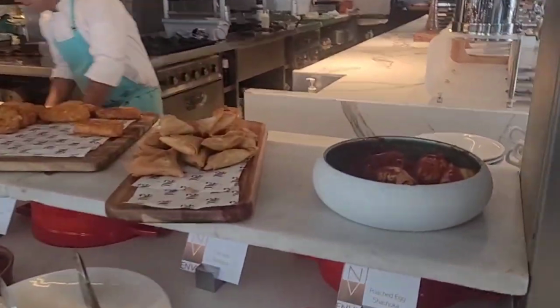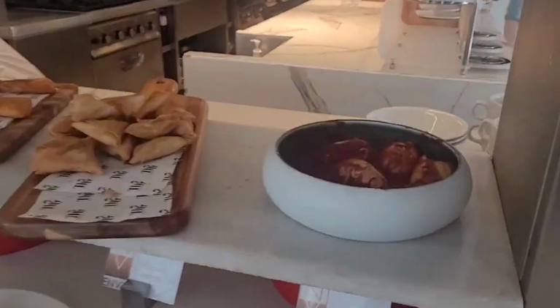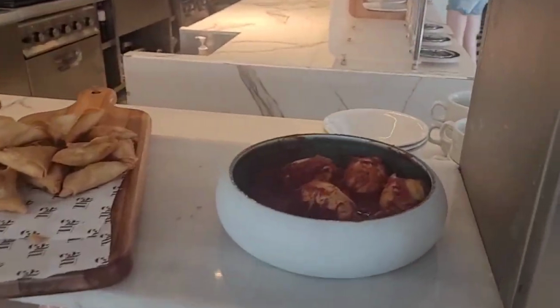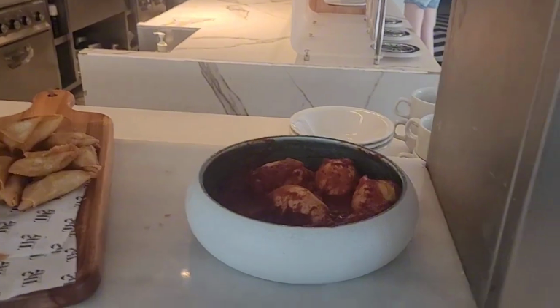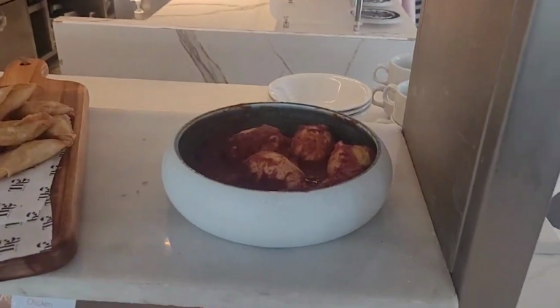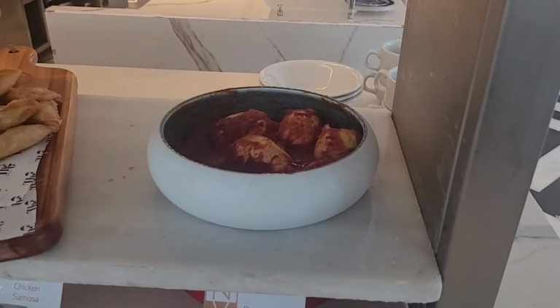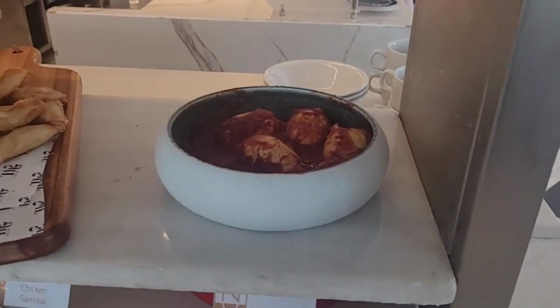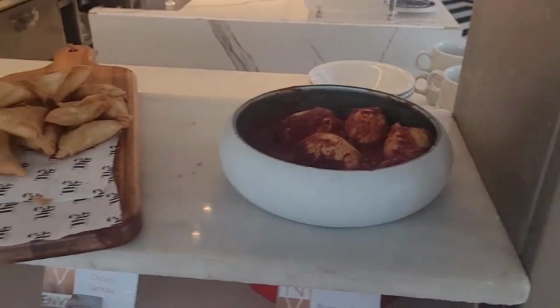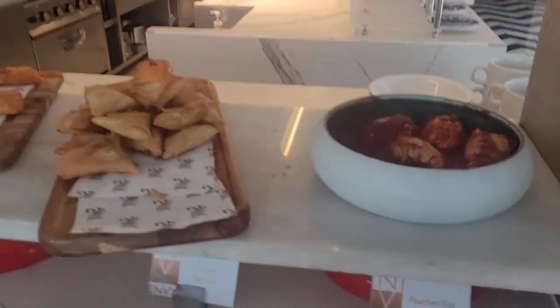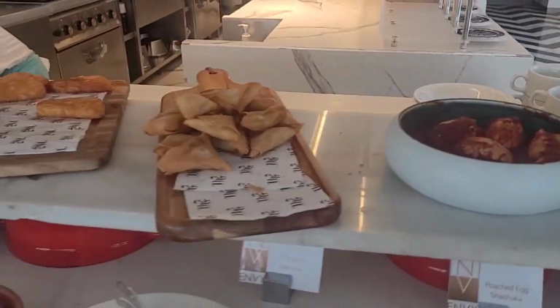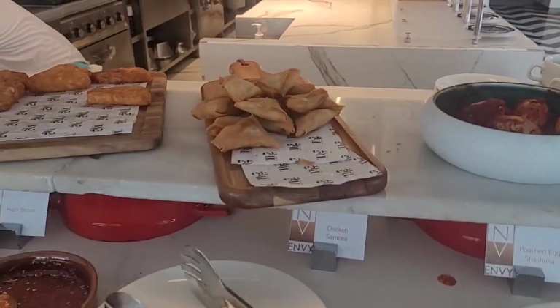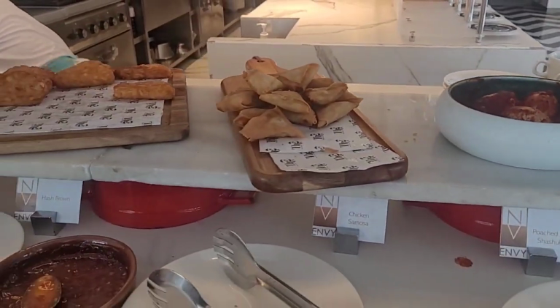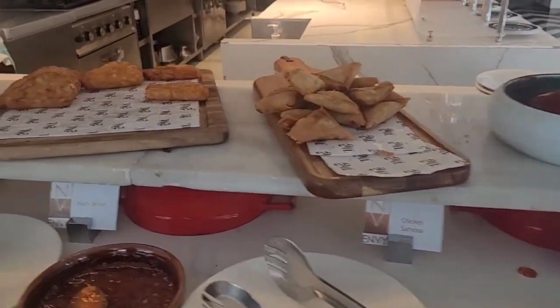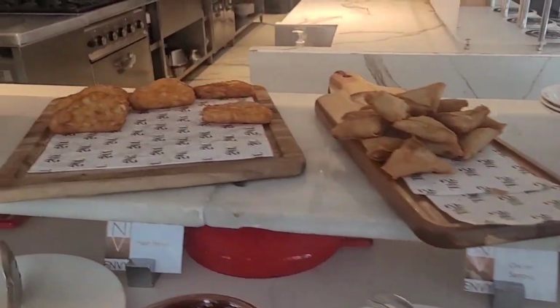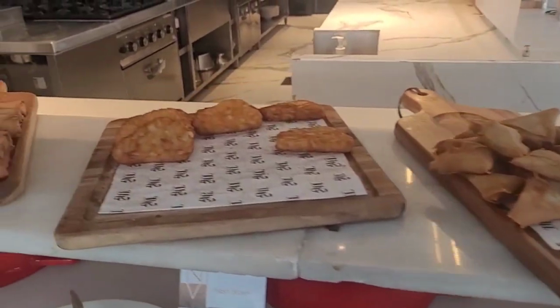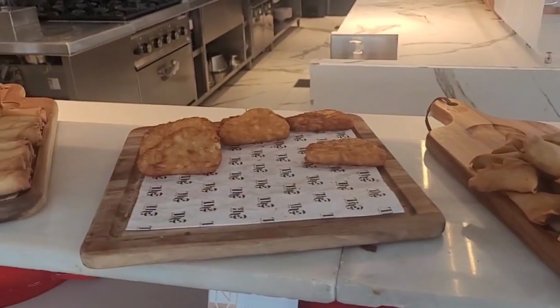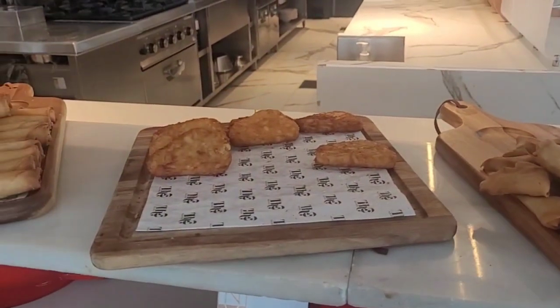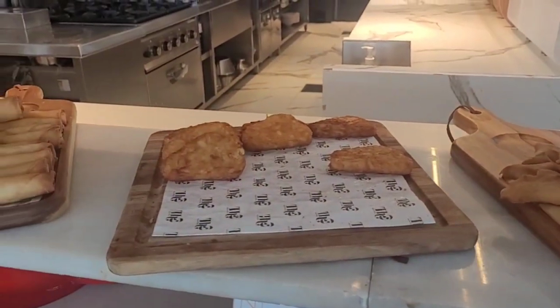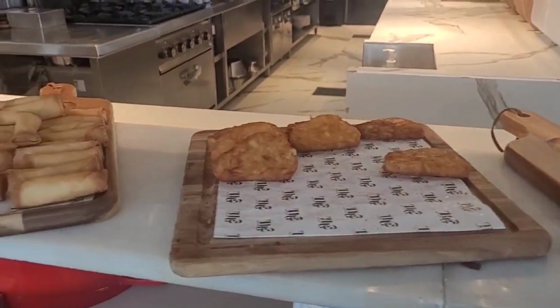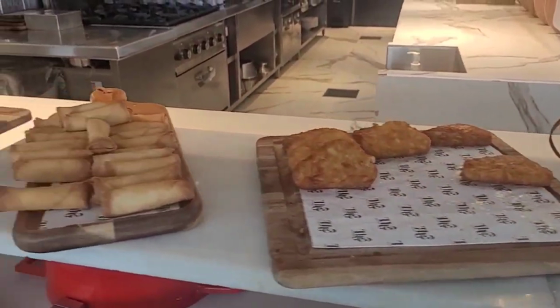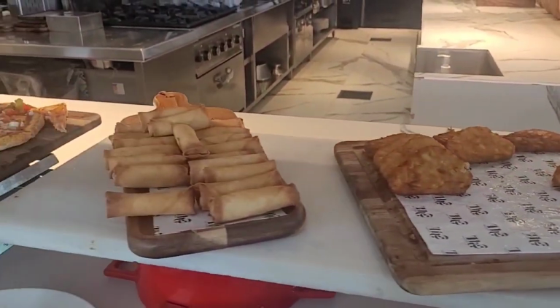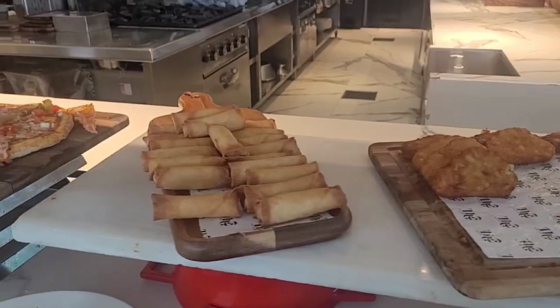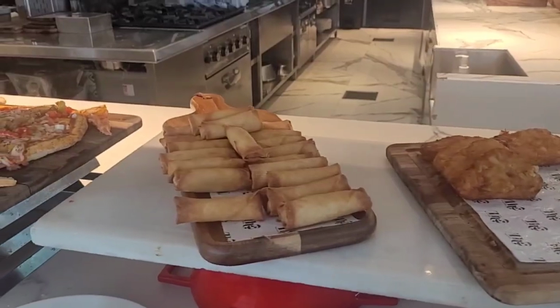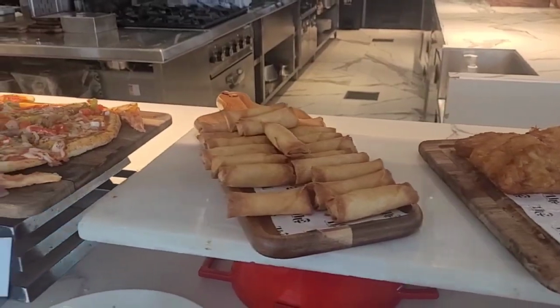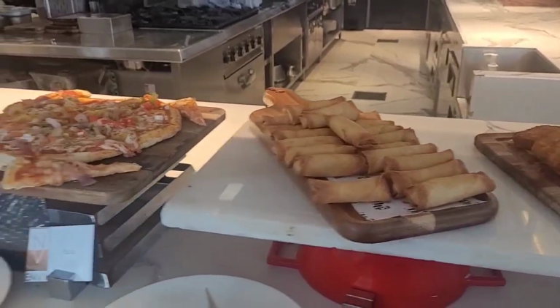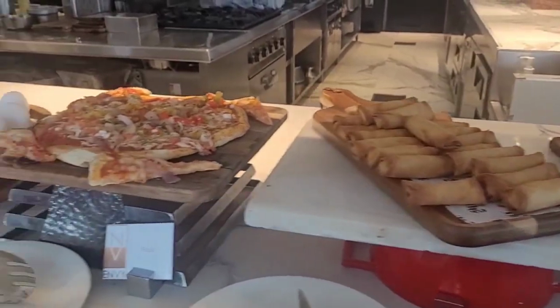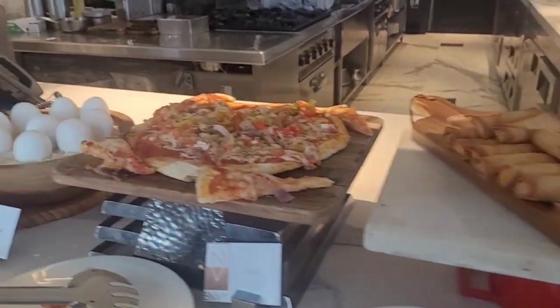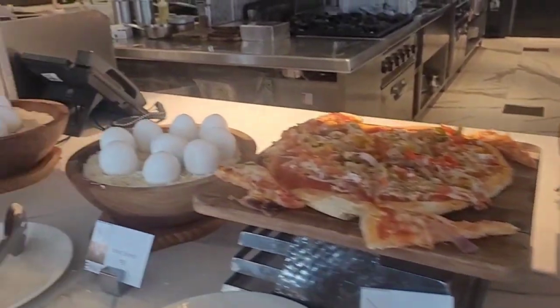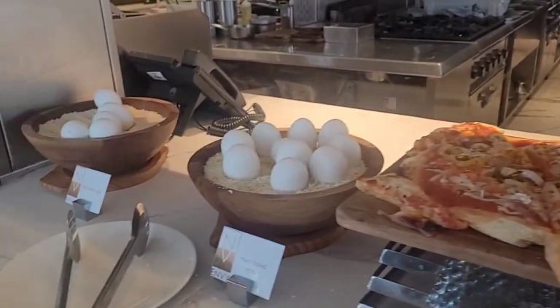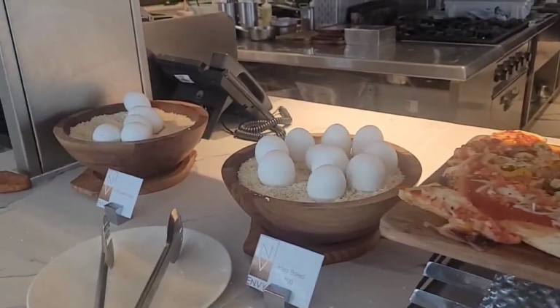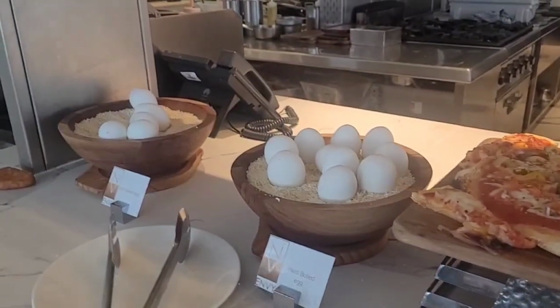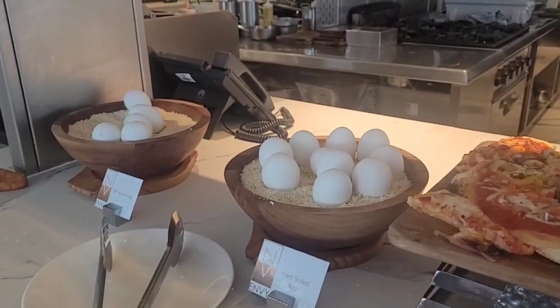This is poached egg with shakshuka. Some samosa, hash brown, spring rolls. Pizza. Egg.